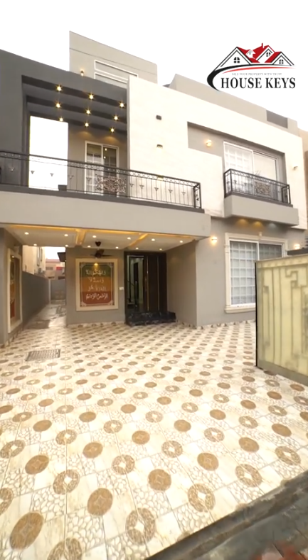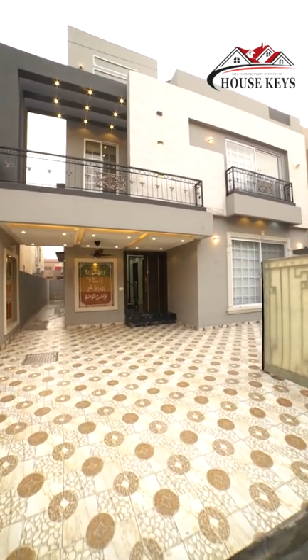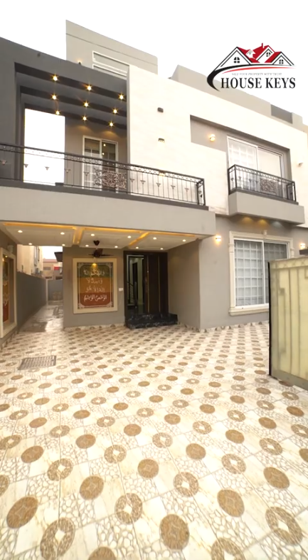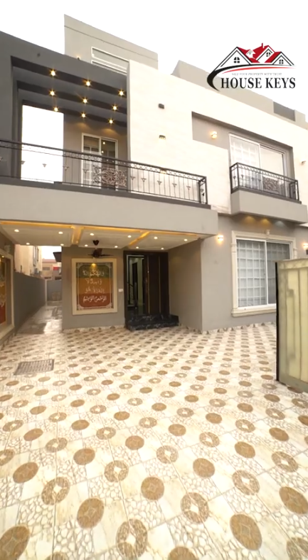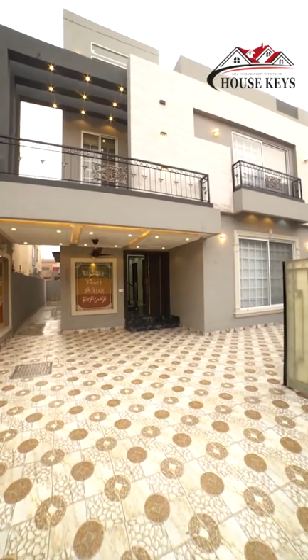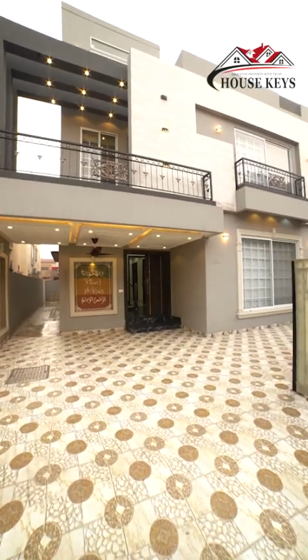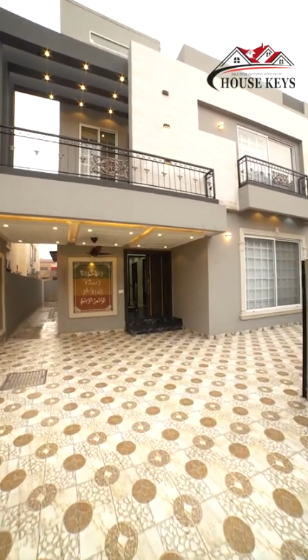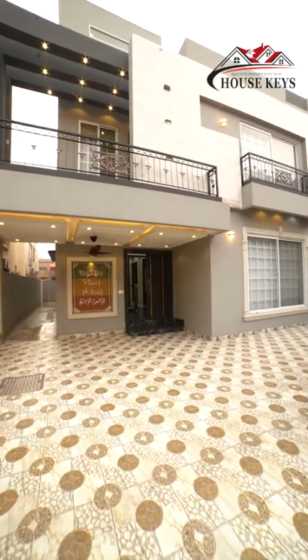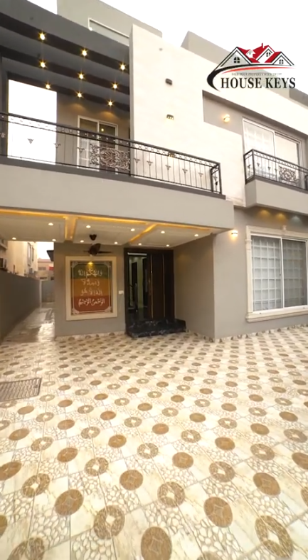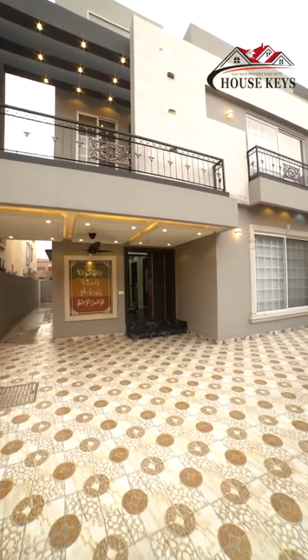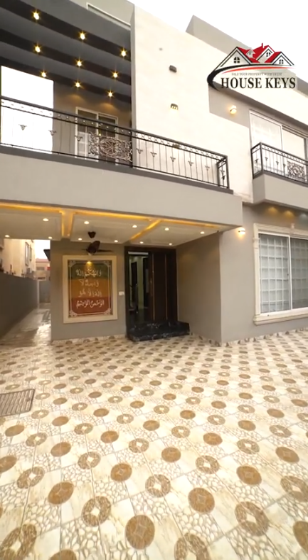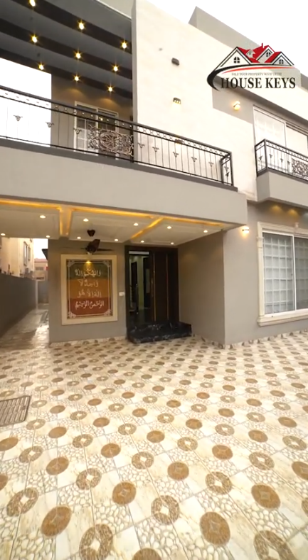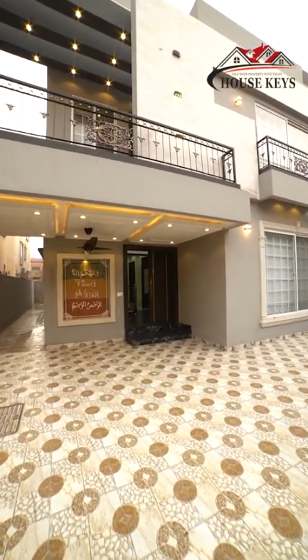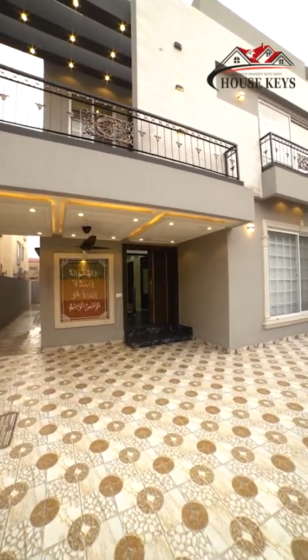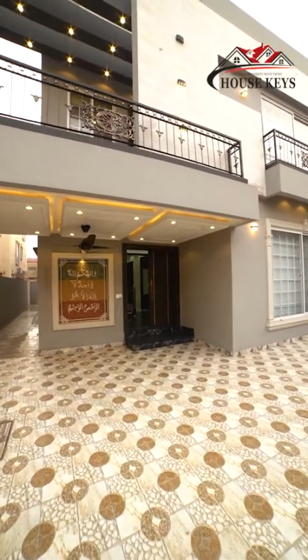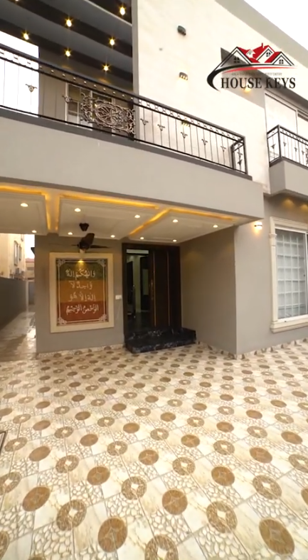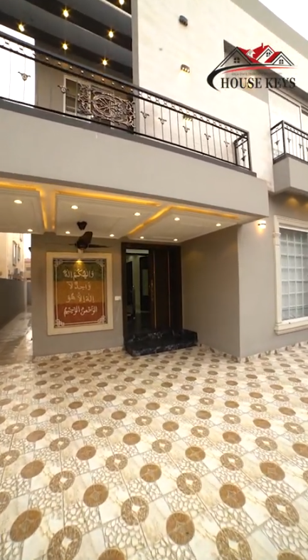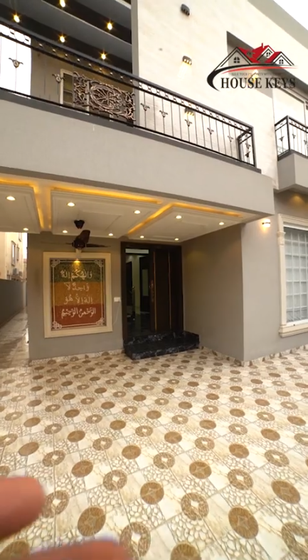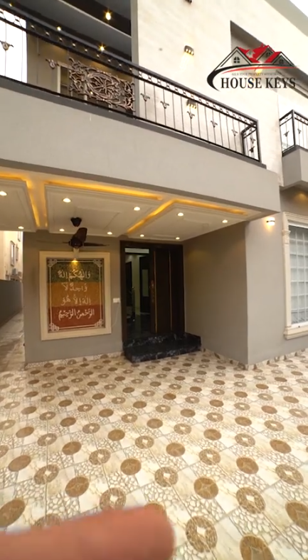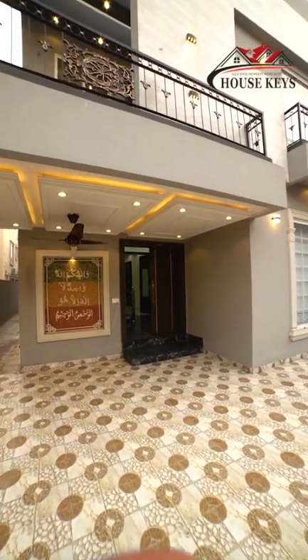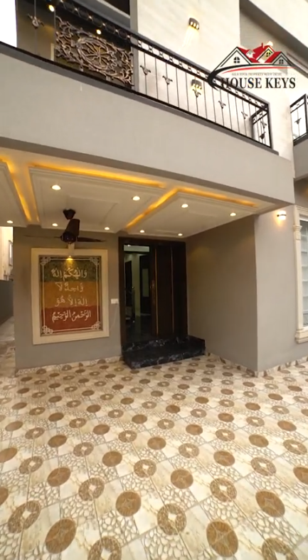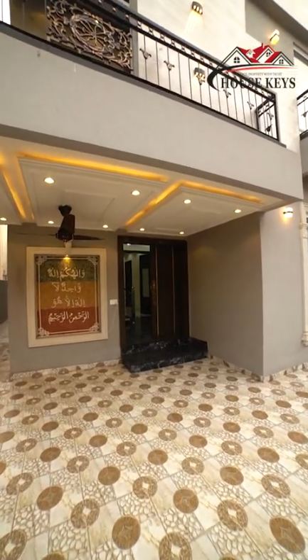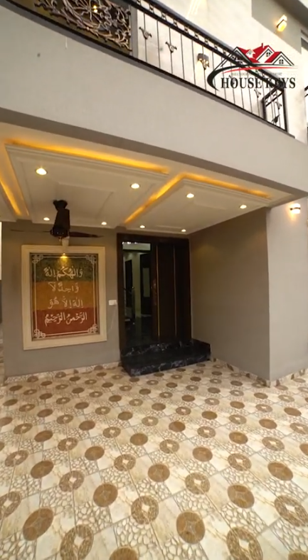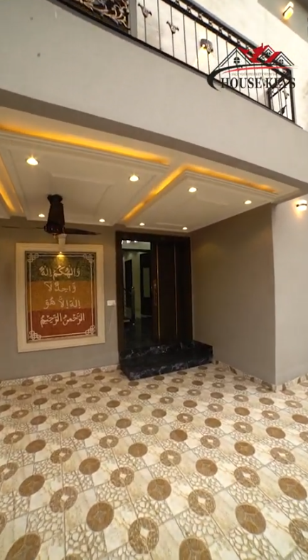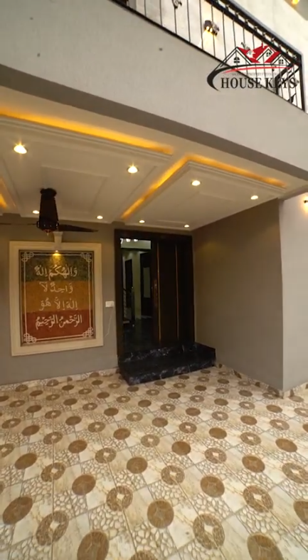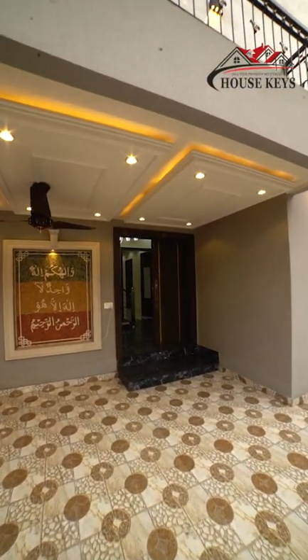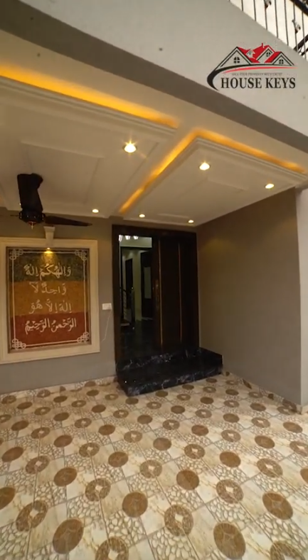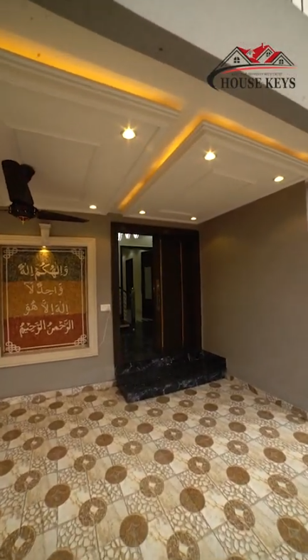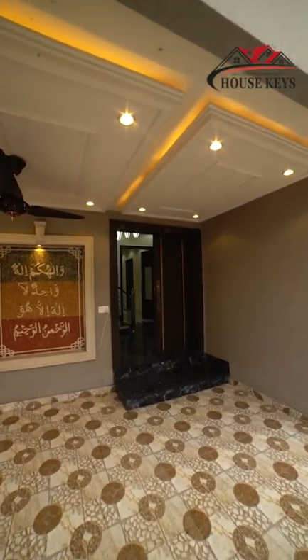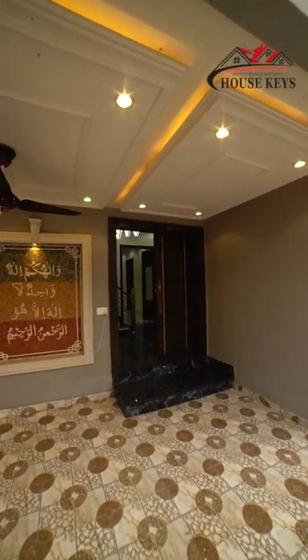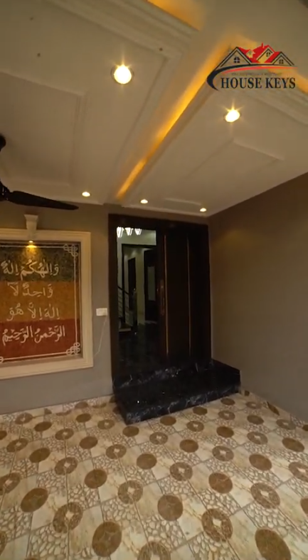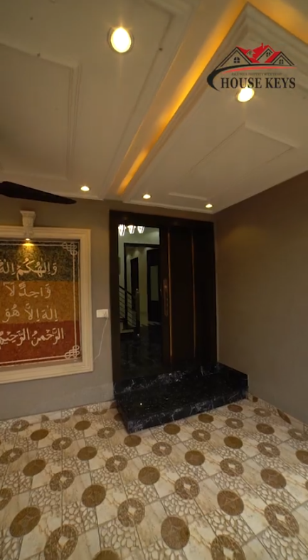As you can see, we have decorated the house with a grey and white combination. Now we are in the porch, and we are going to go to the main entrance.